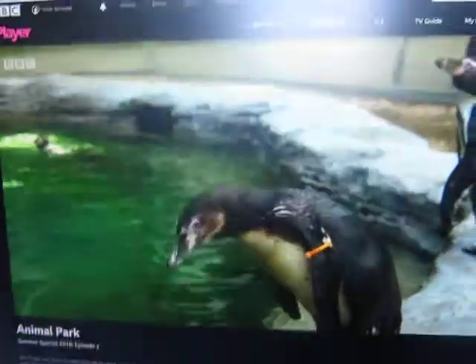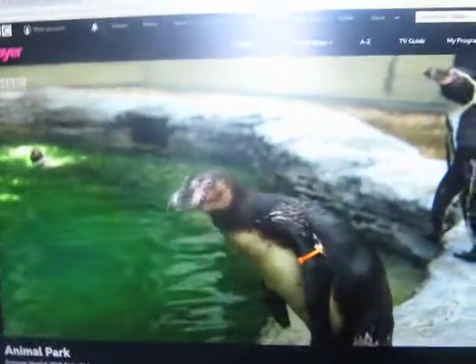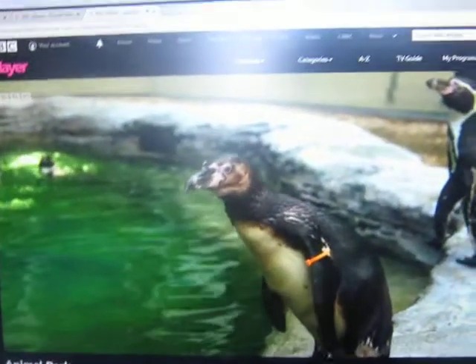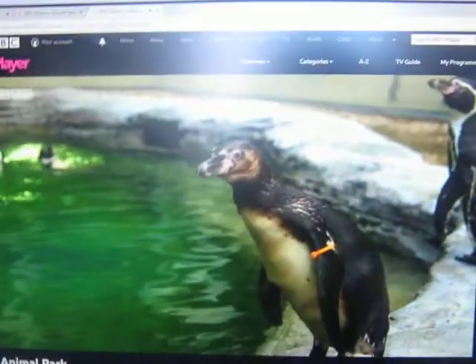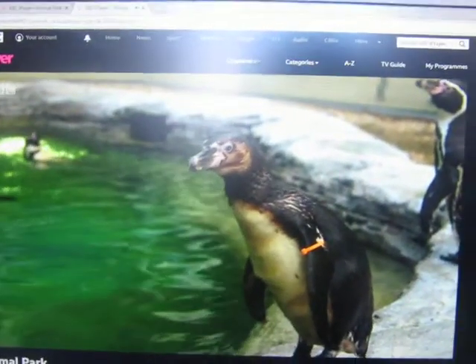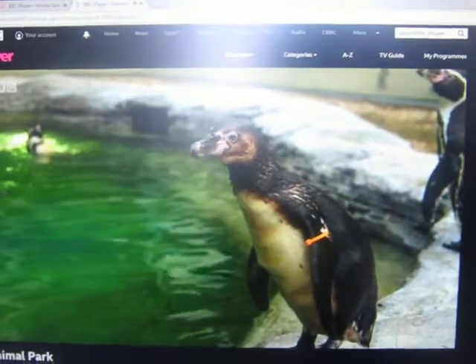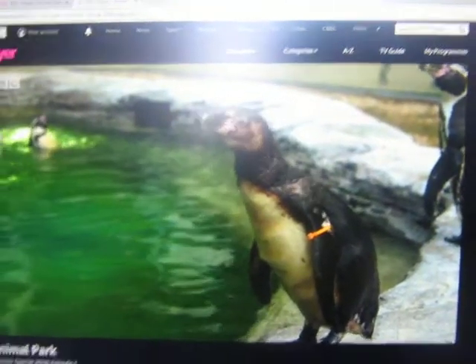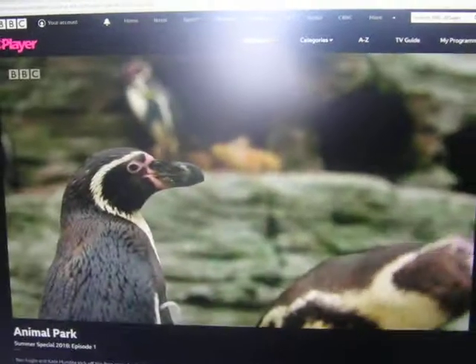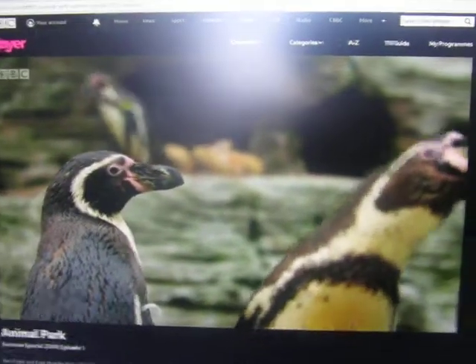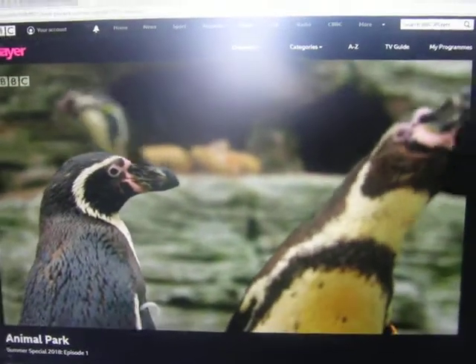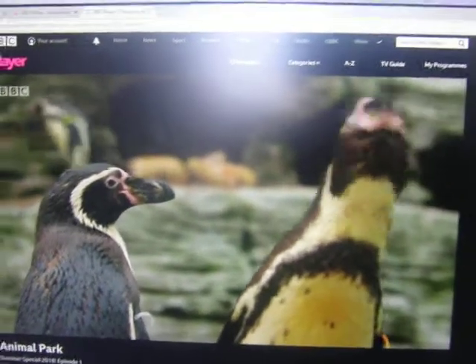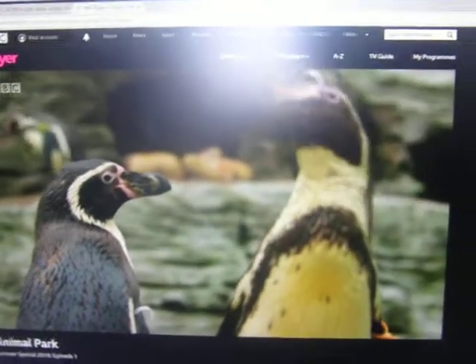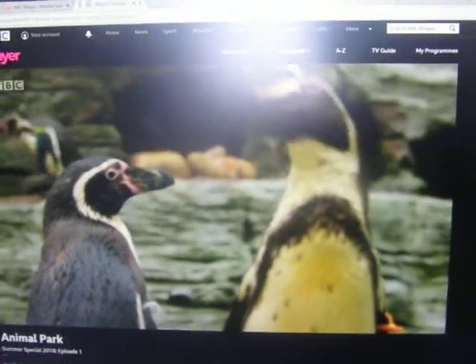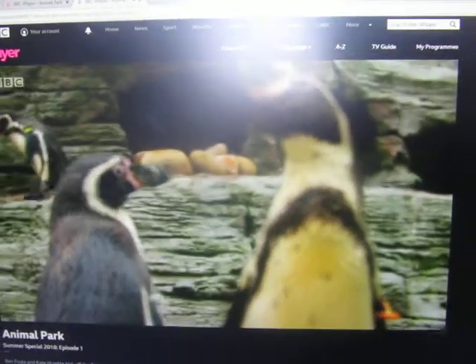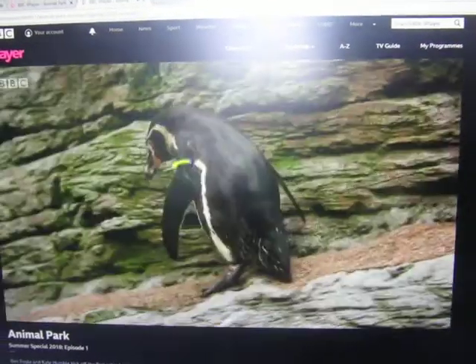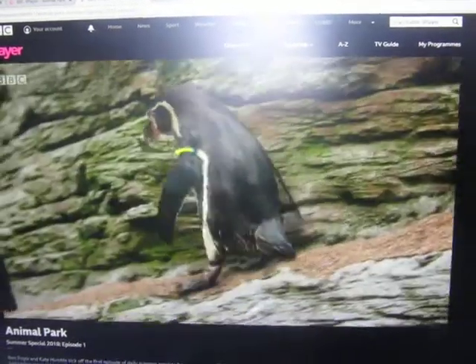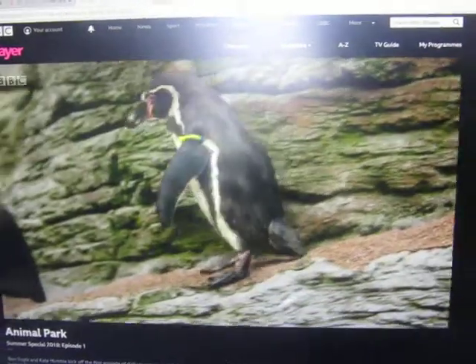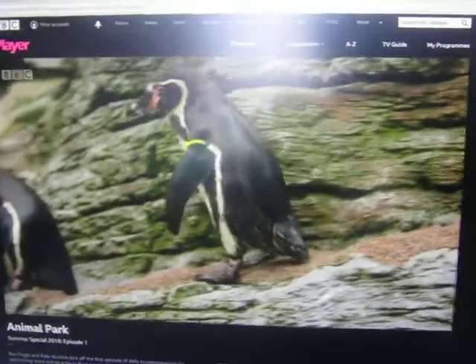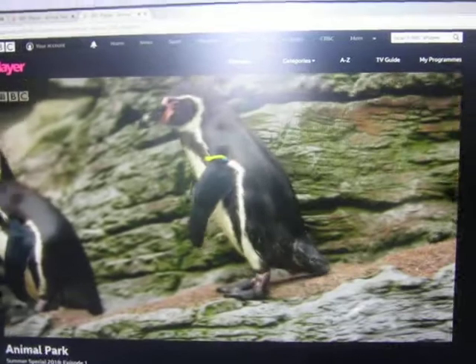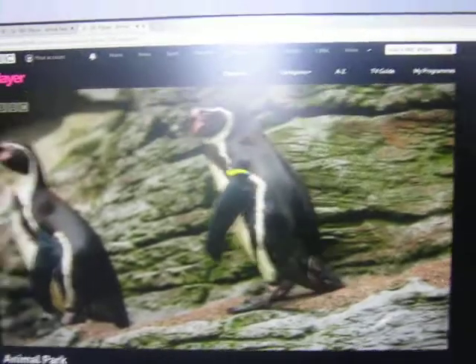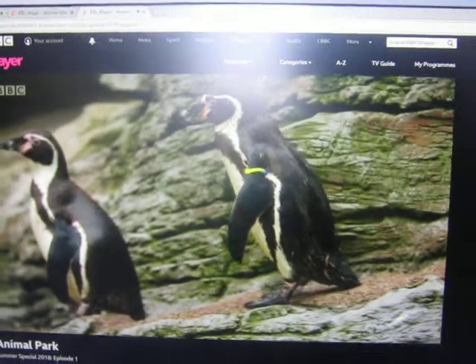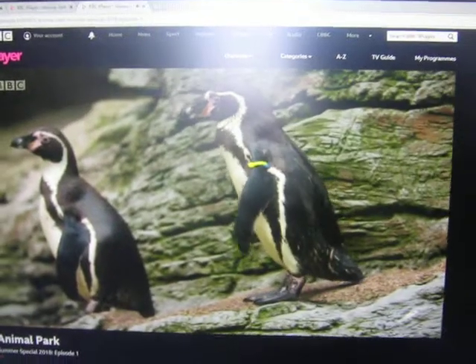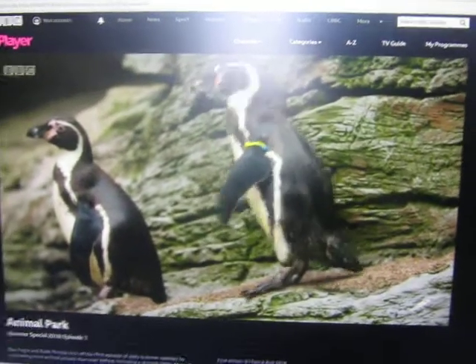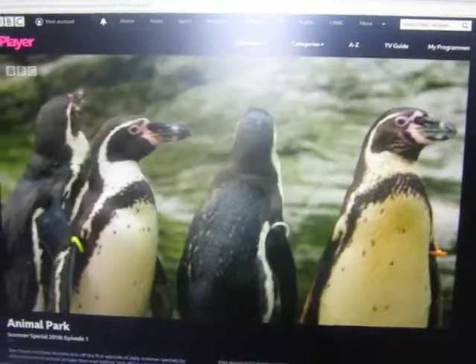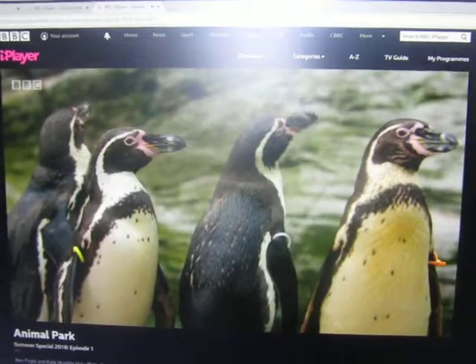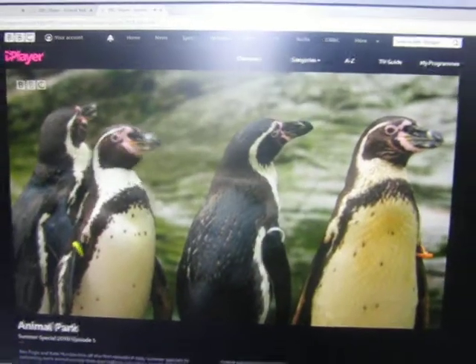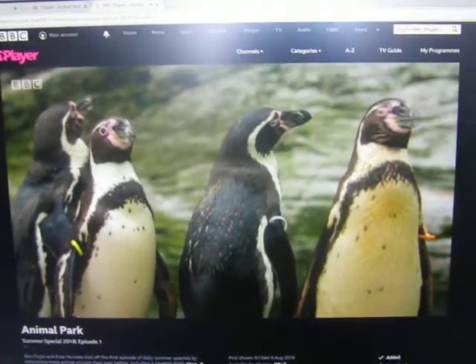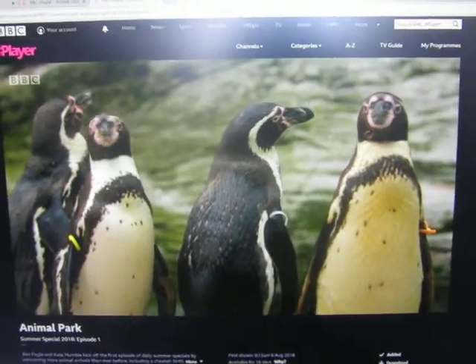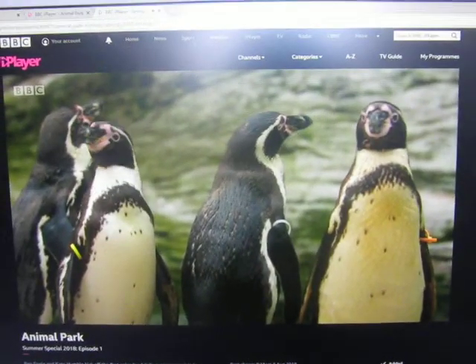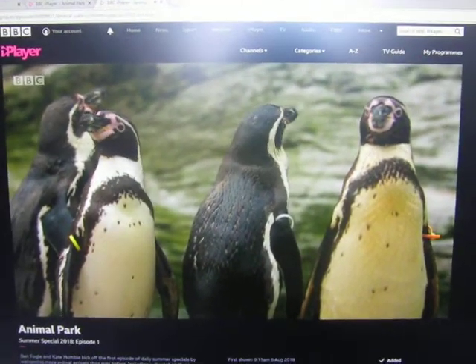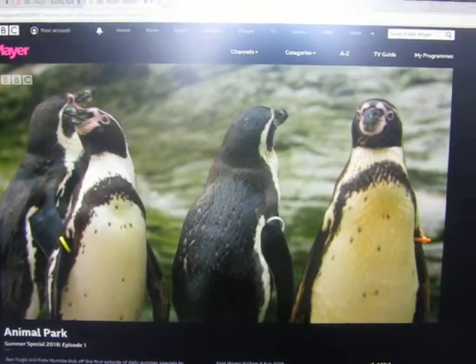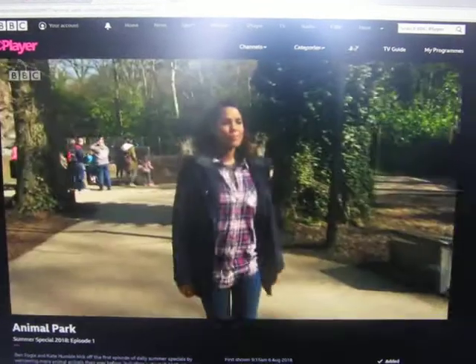Over on Penguin Island, the population is still recovering. Two years ago, avian malaria claimed the lives of 26 Humboldt penguins. It was a tragic loss of life. But every sad ending is a chance for a new beginning.